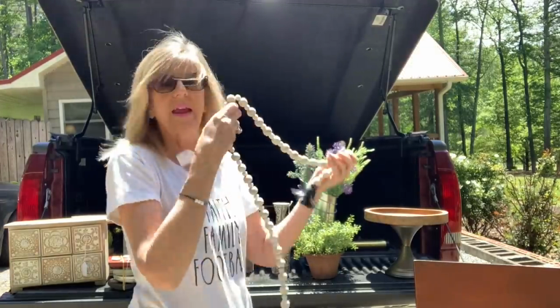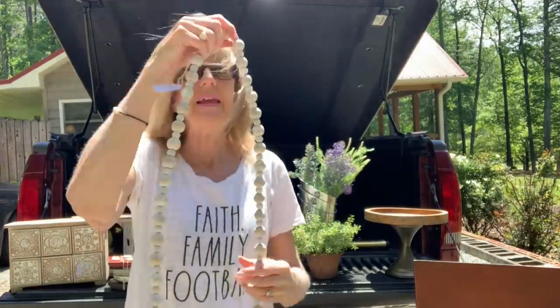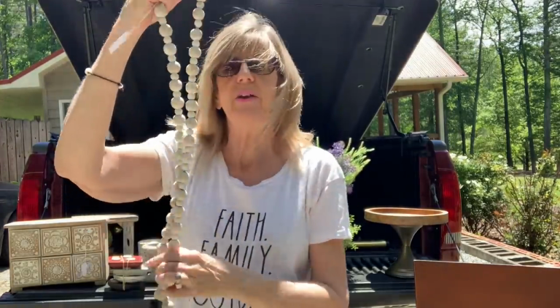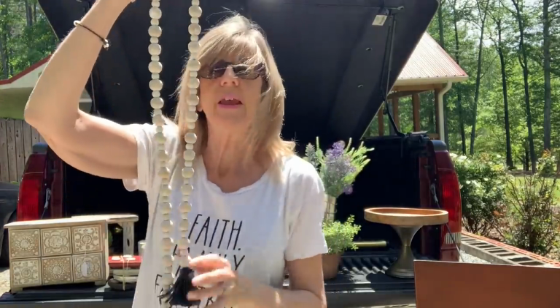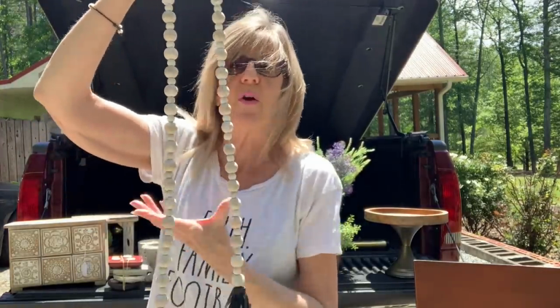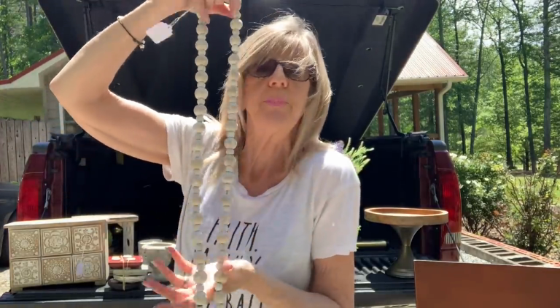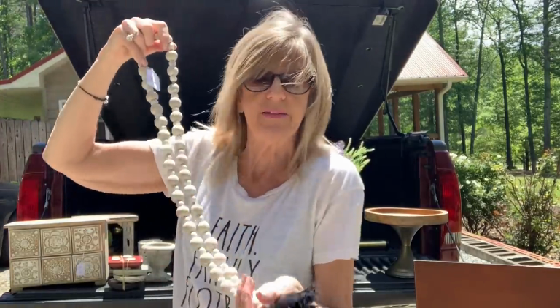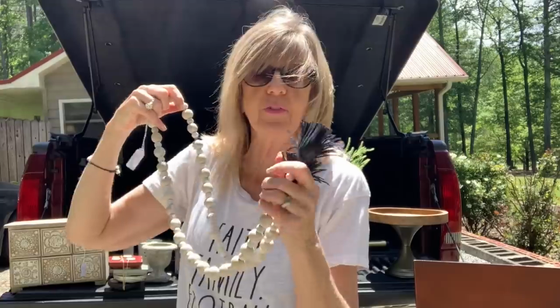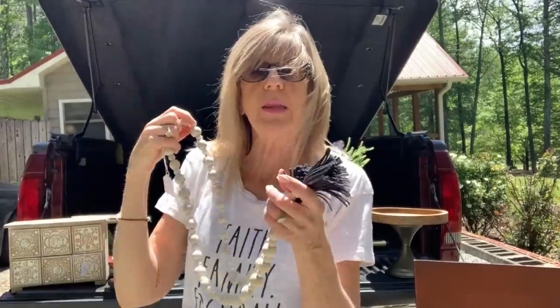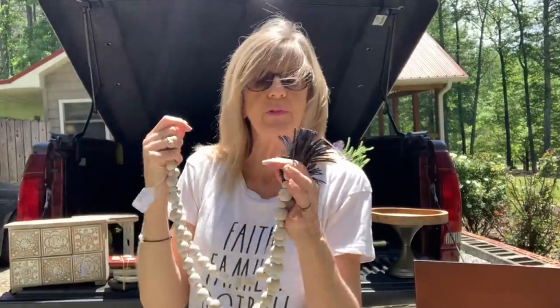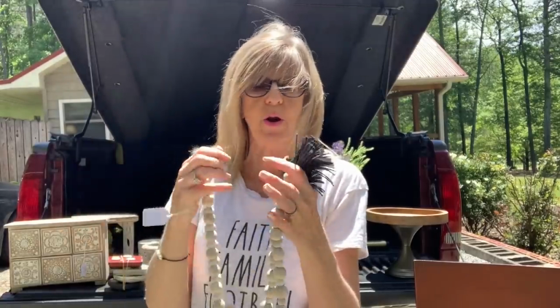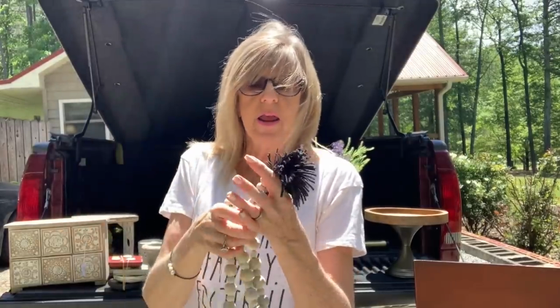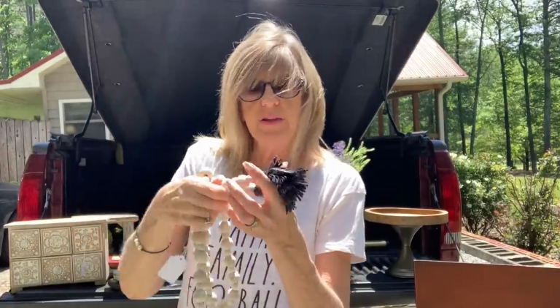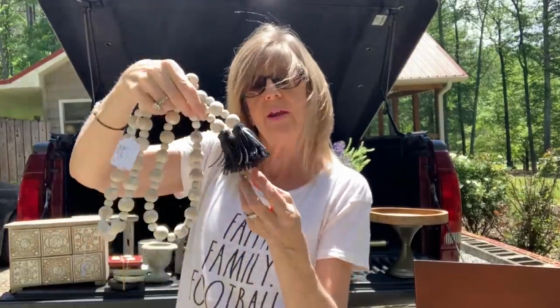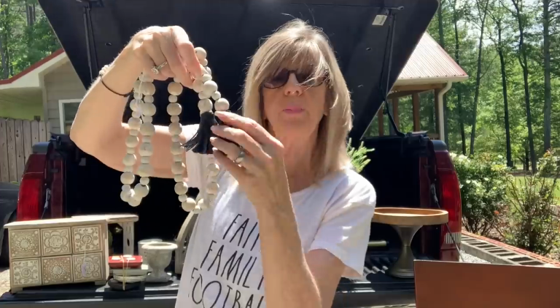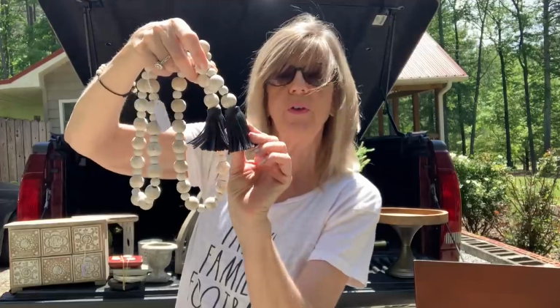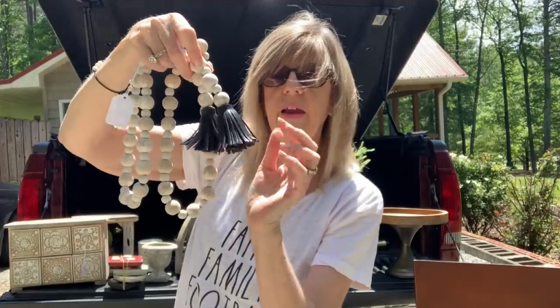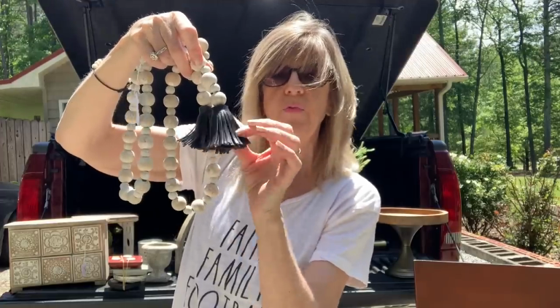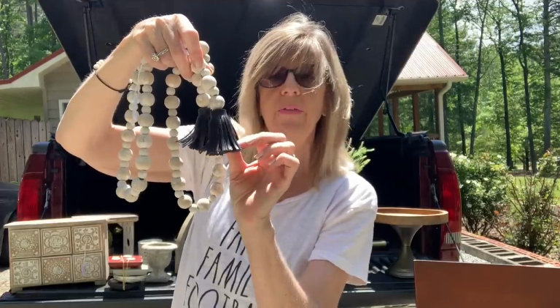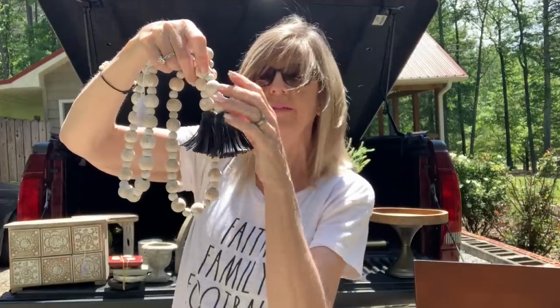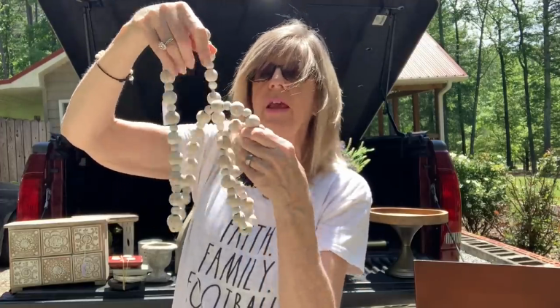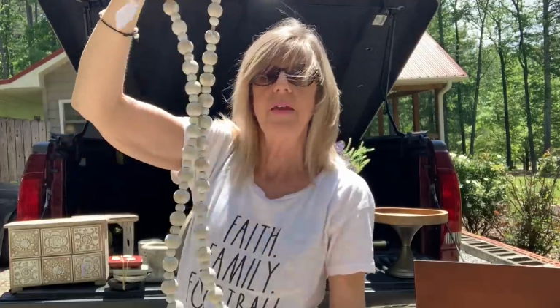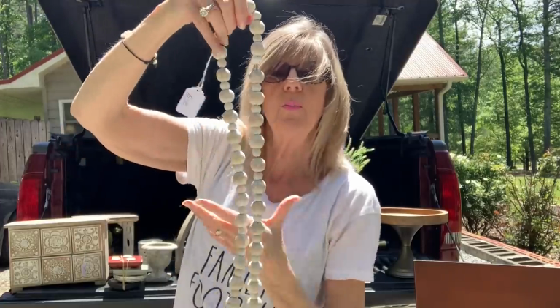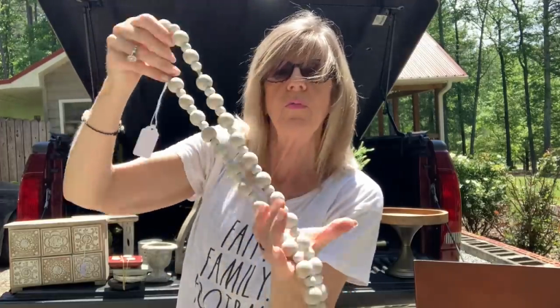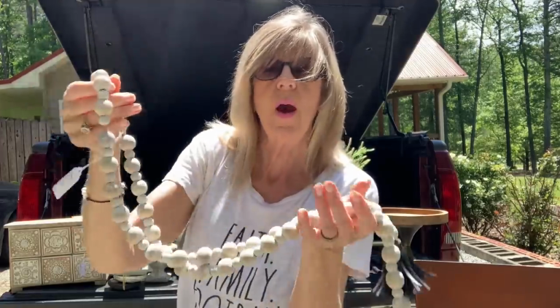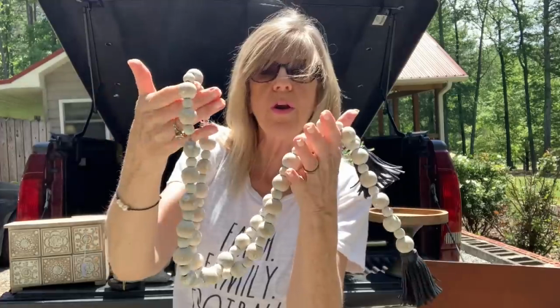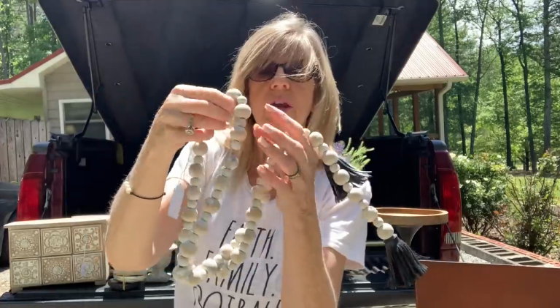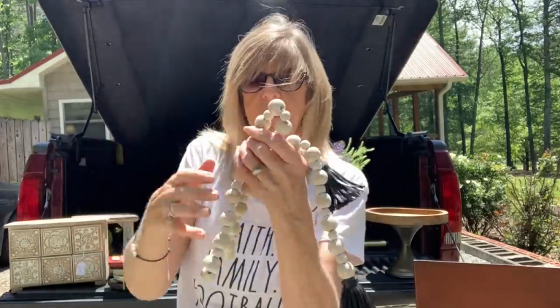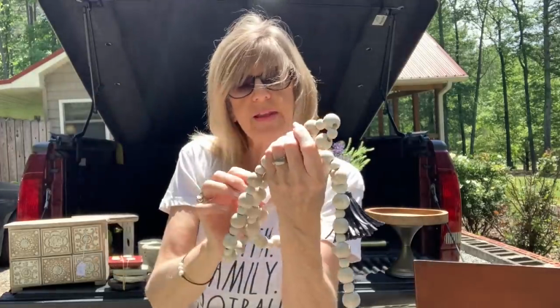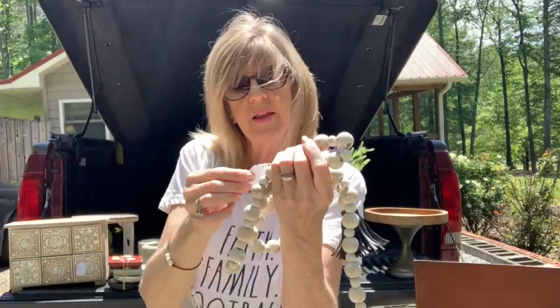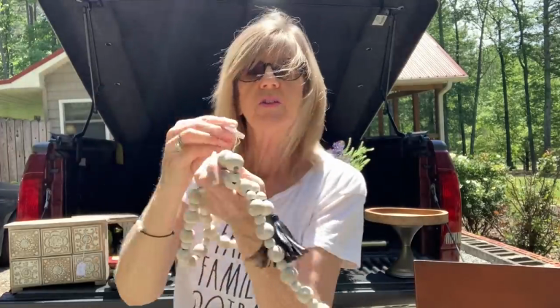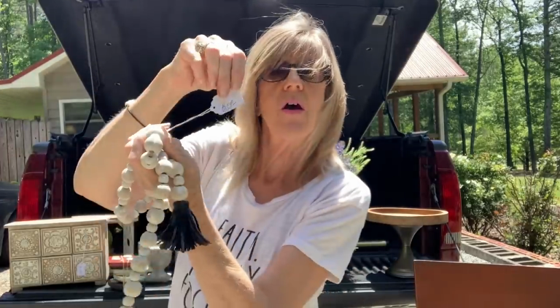And again, another set of garland beads. I have got so many beads from her. These right here are a little bit different — they've got like the little faux leather tassels, and these are more of a whitewash. I love these — two dollars.